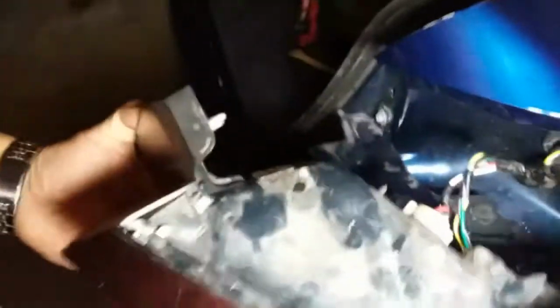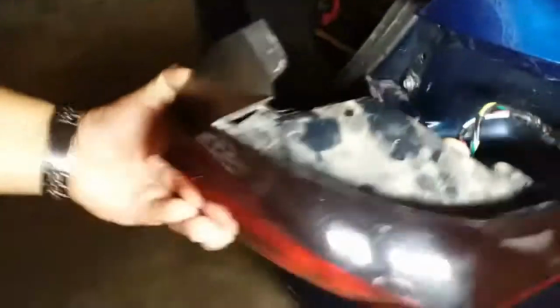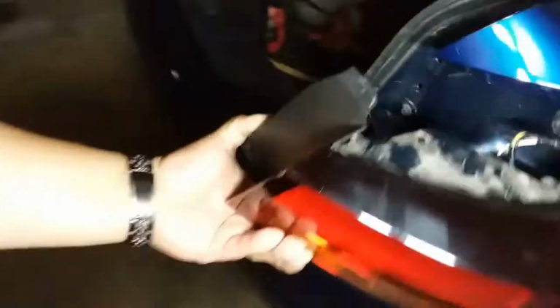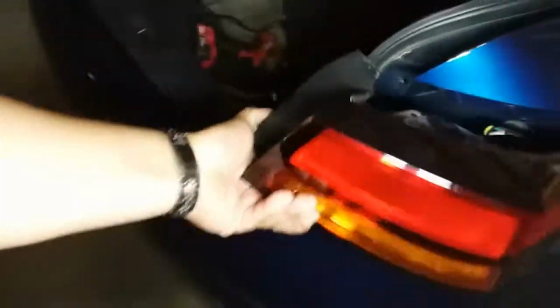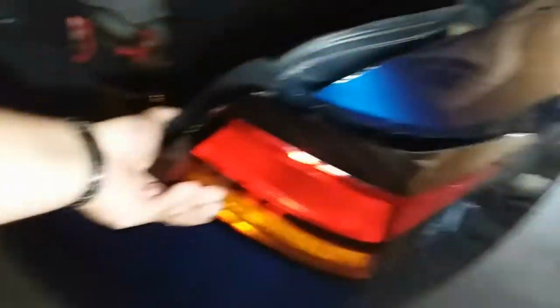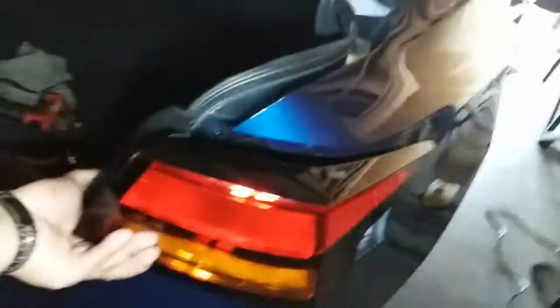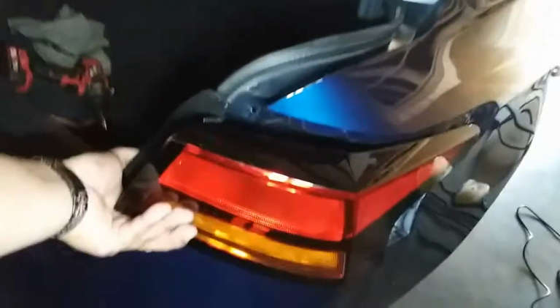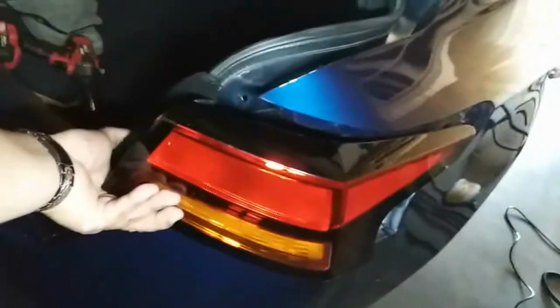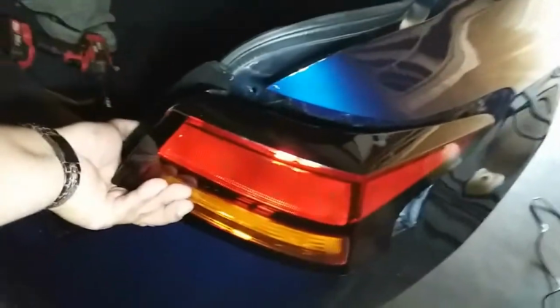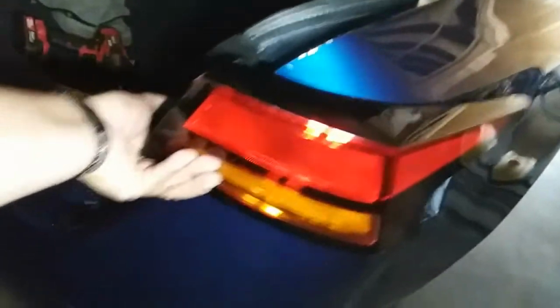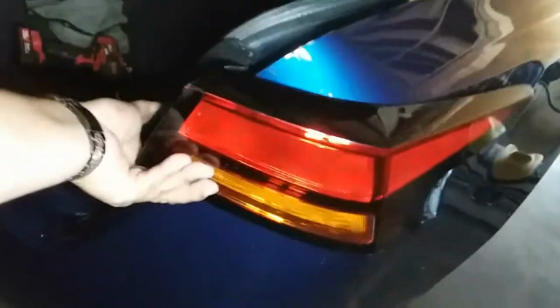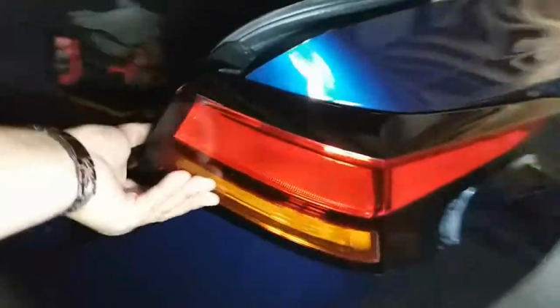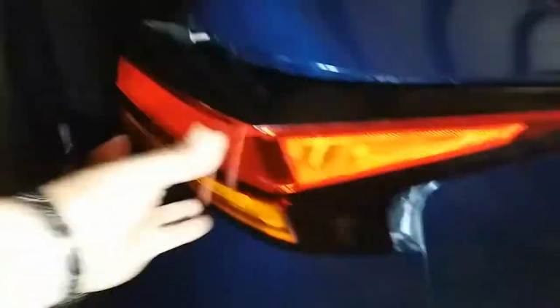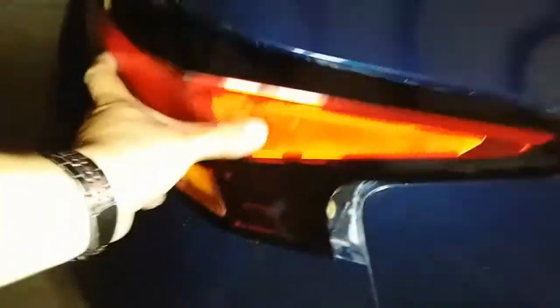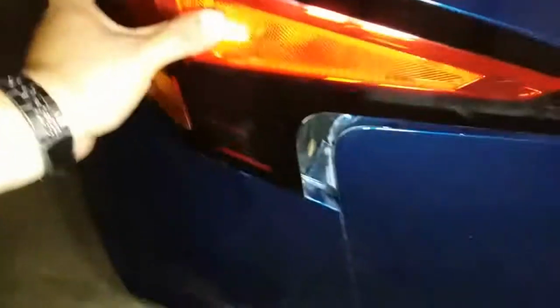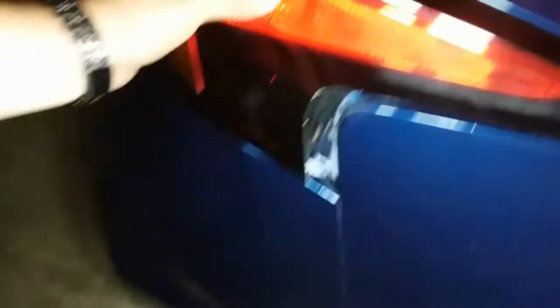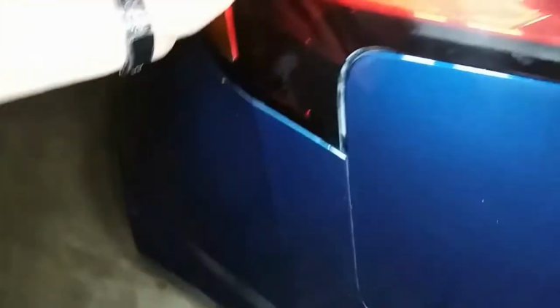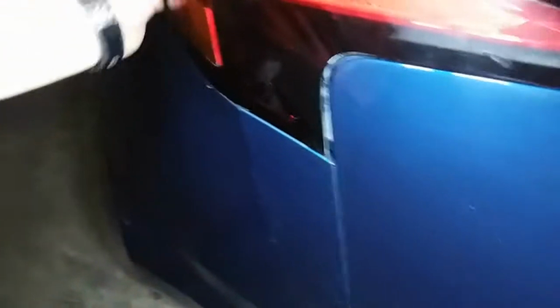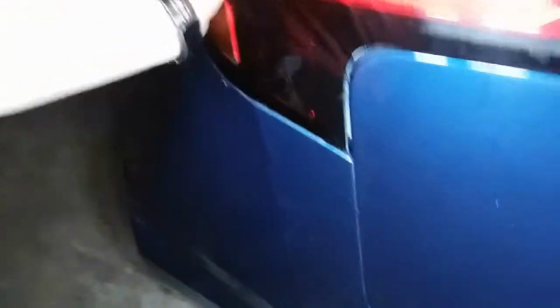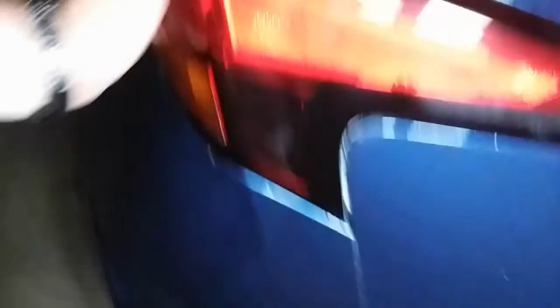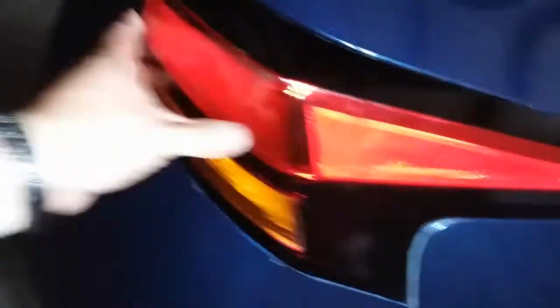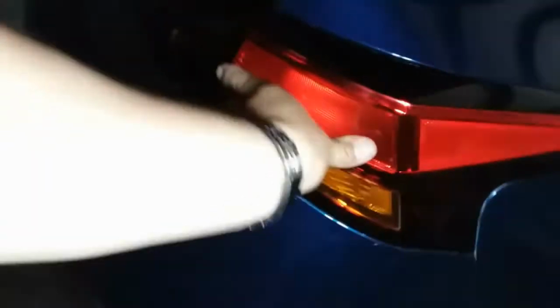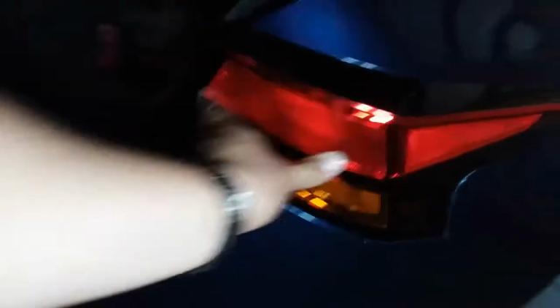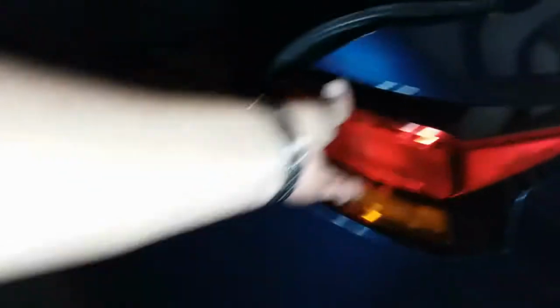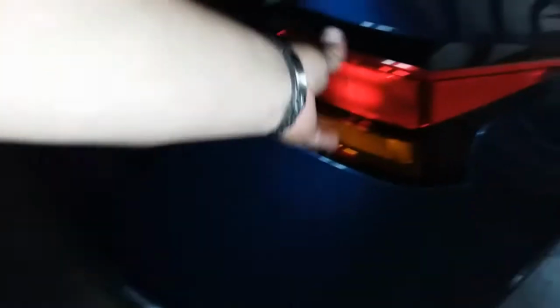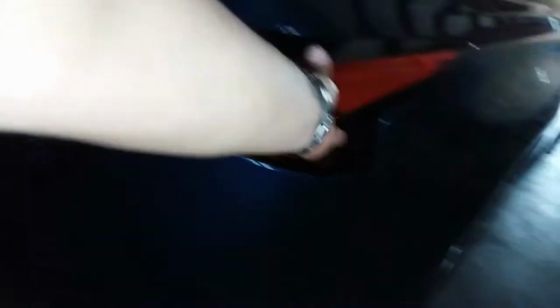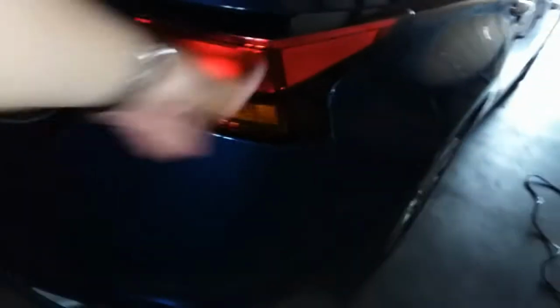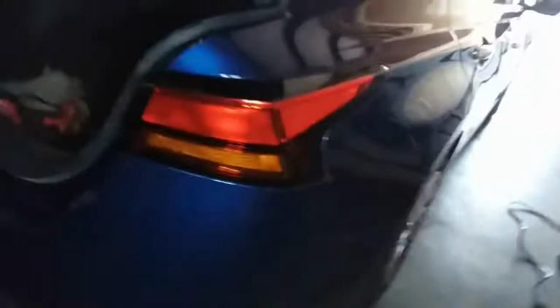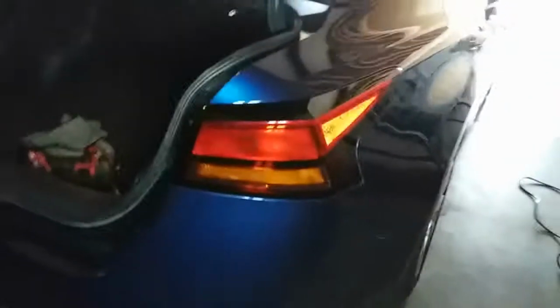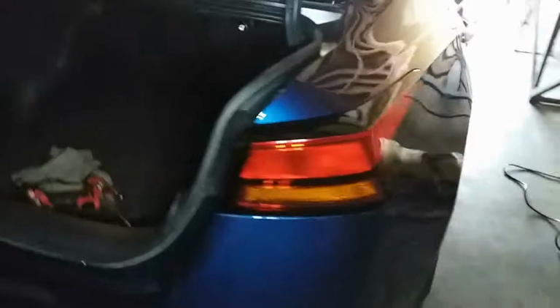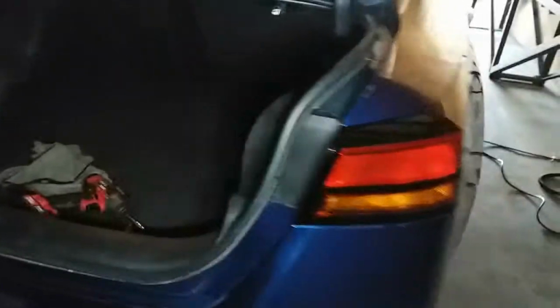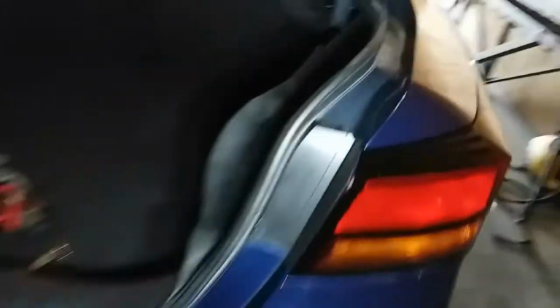Now the way we're going to put this taillight in is we're going to put it in this way and slide it inwards. Alright, there it is.